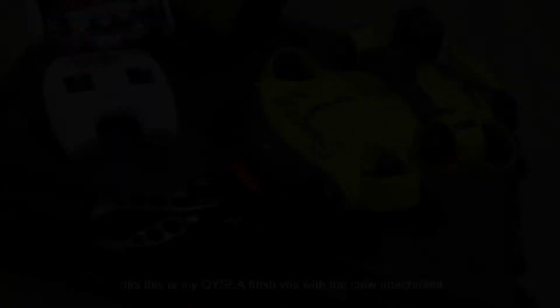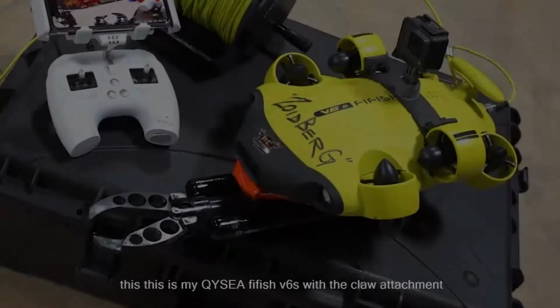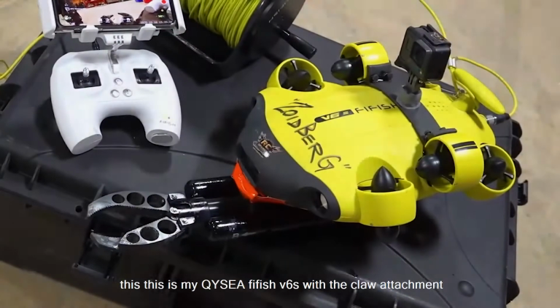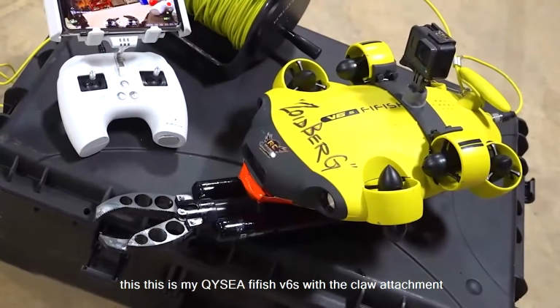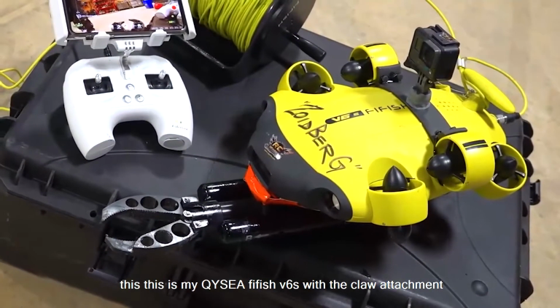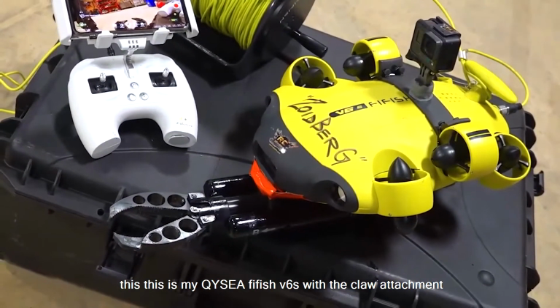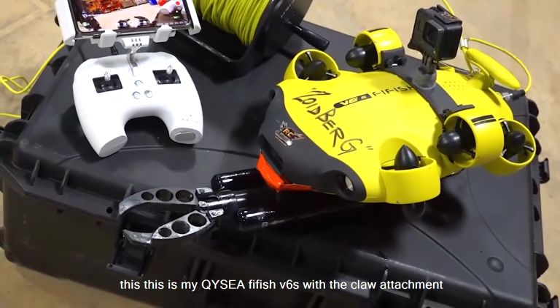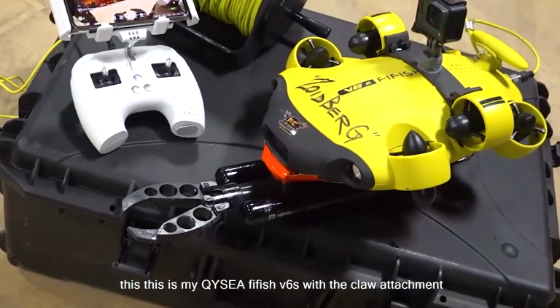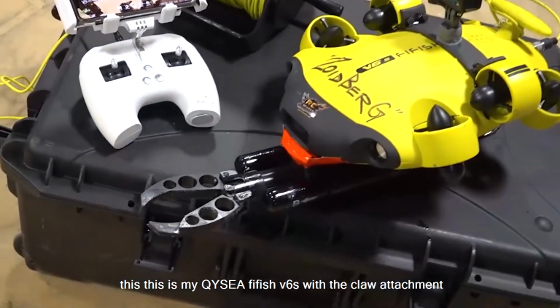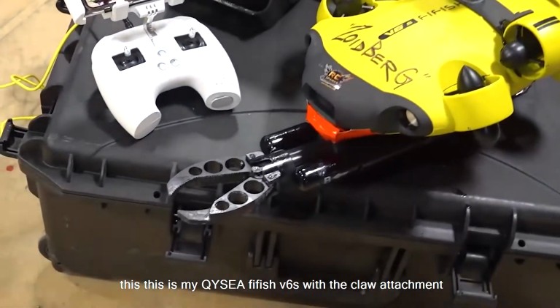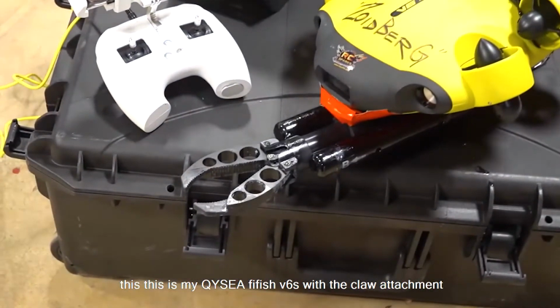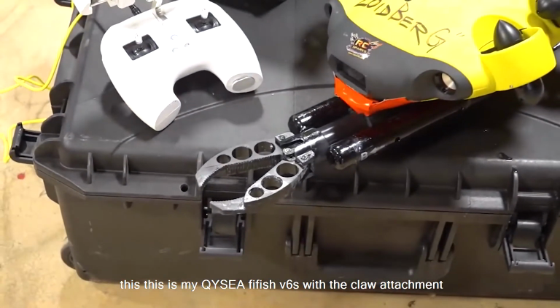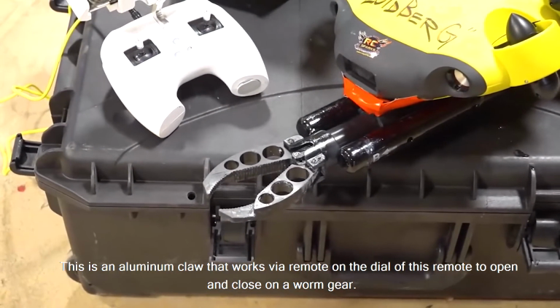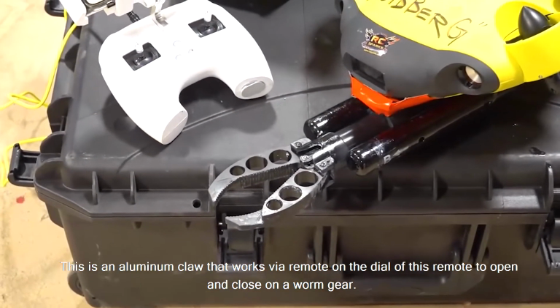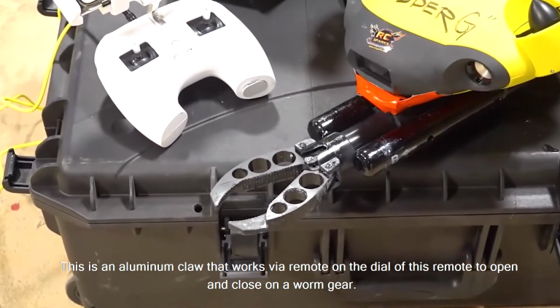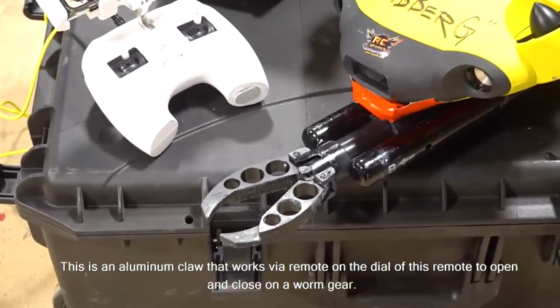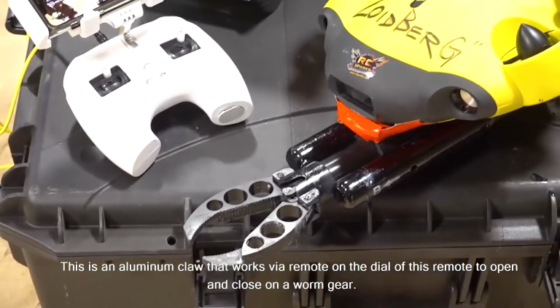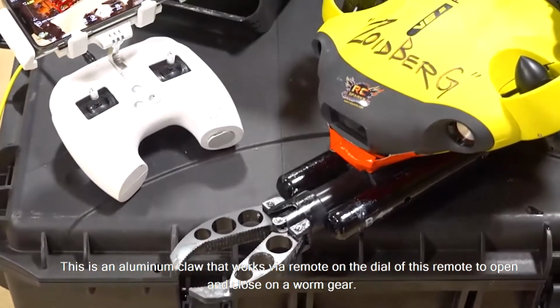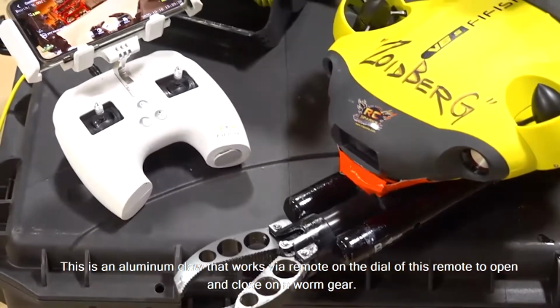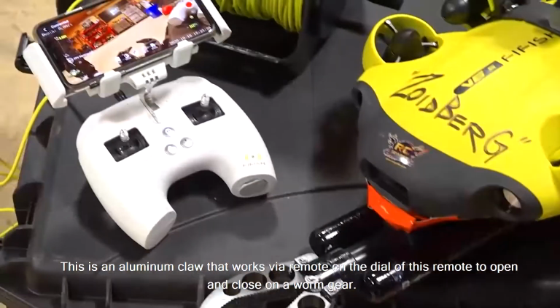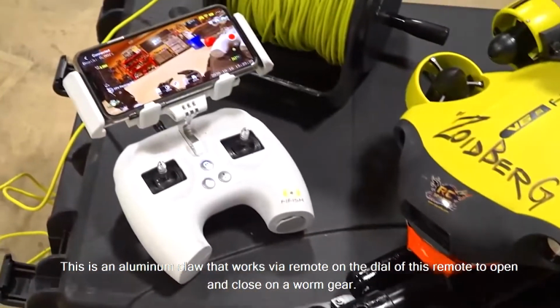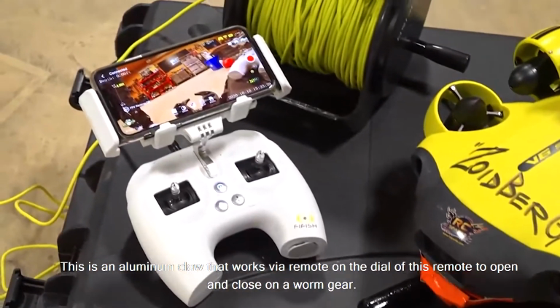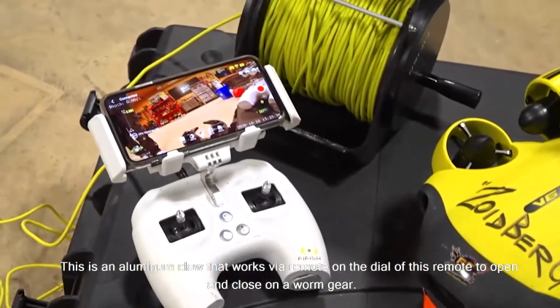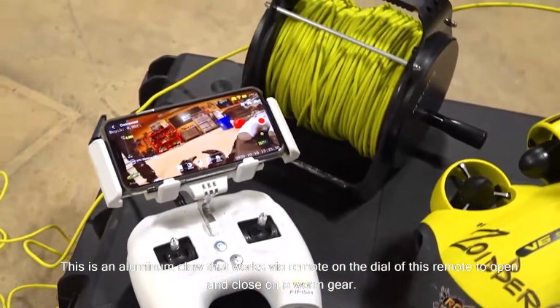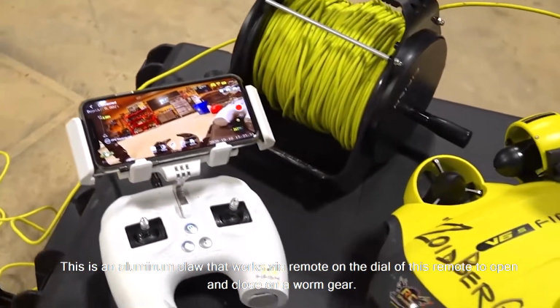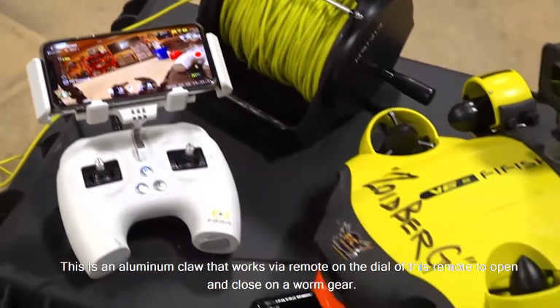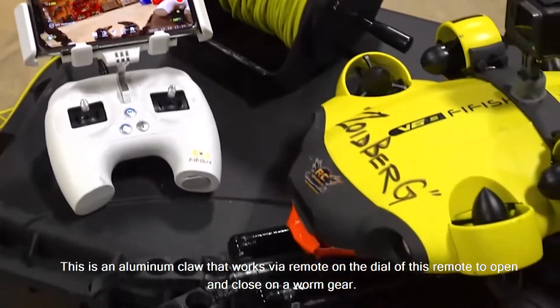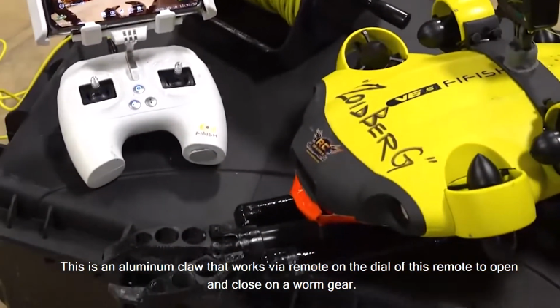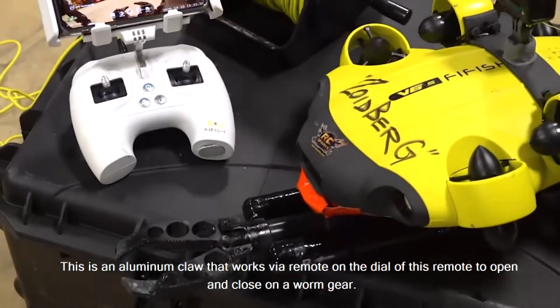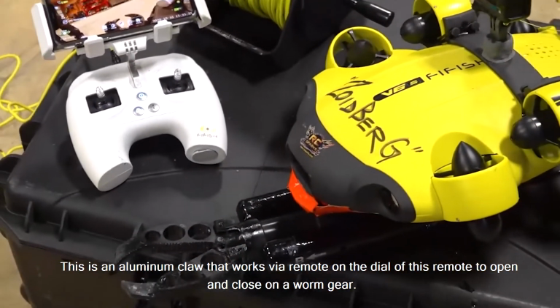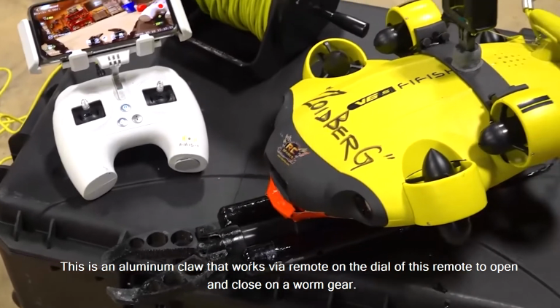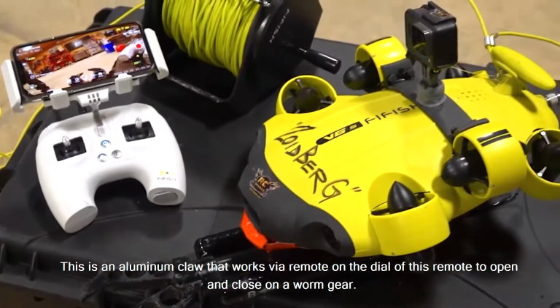This is my Kwesi PhiFish V6 with the claw attachment. This is an aluminum claw that works via remote — on the dial of this remote — to open and close on a worm gear.